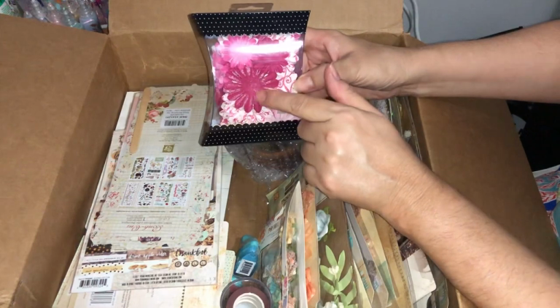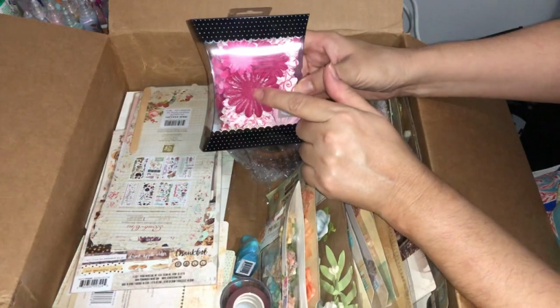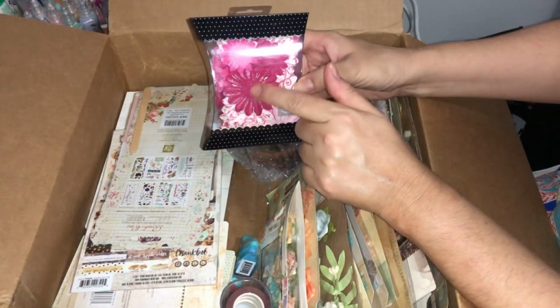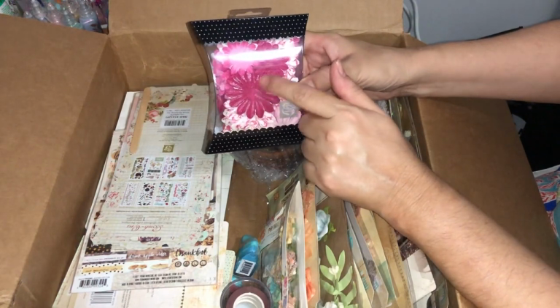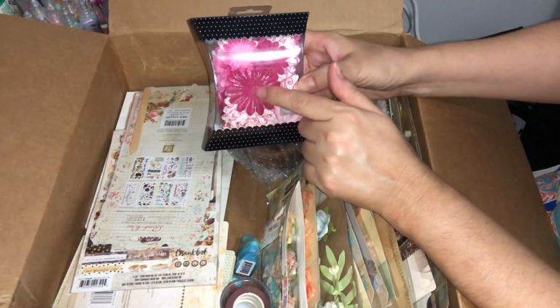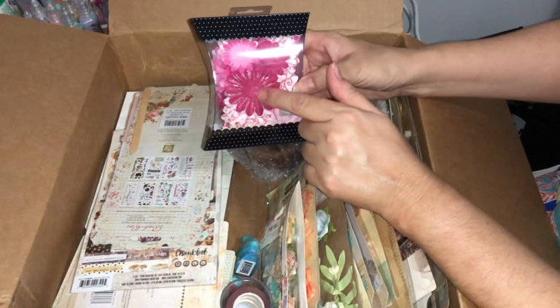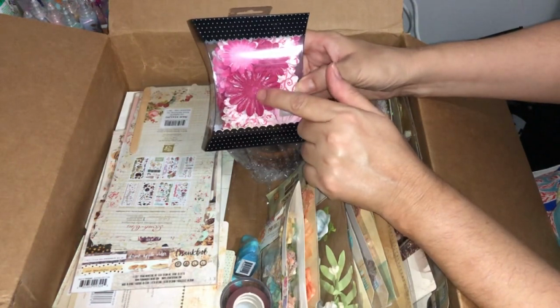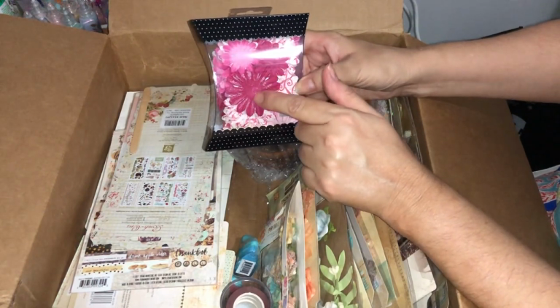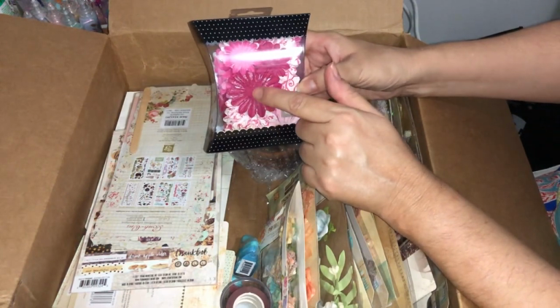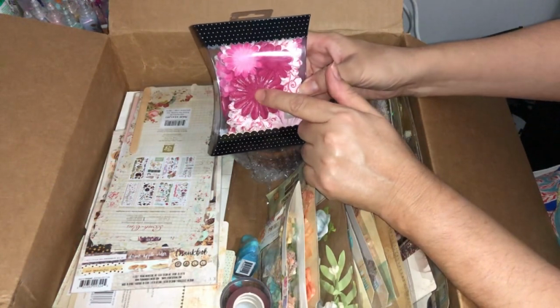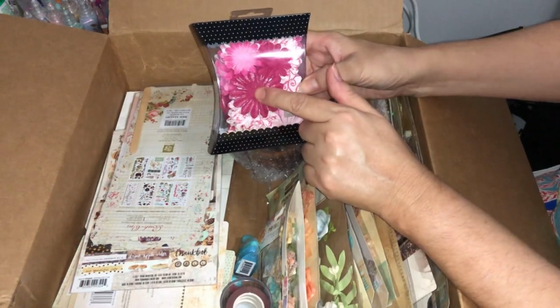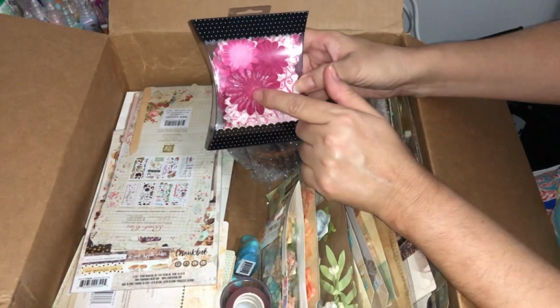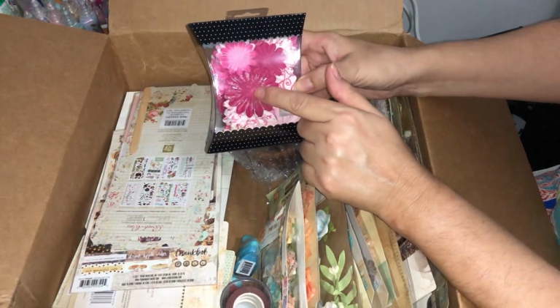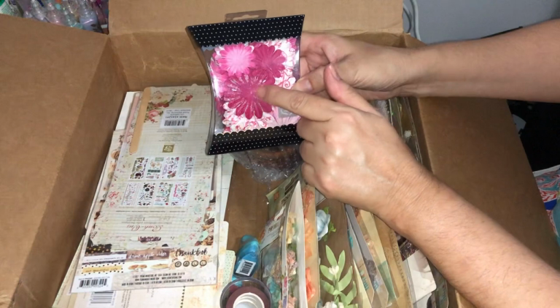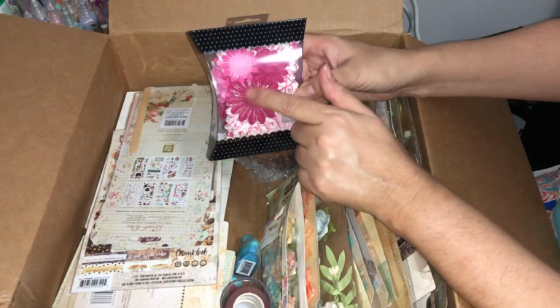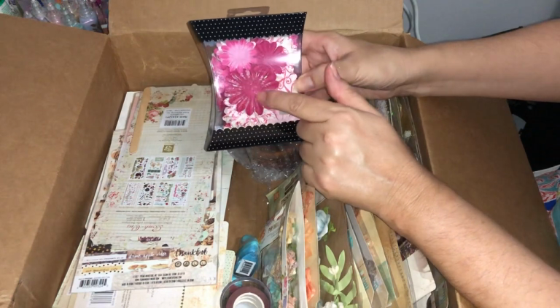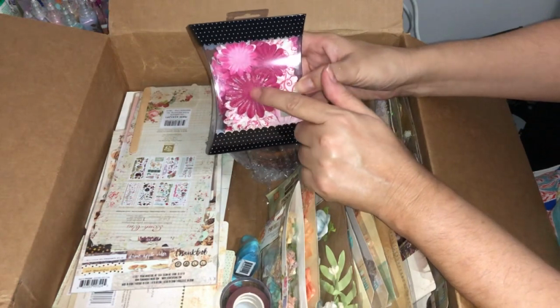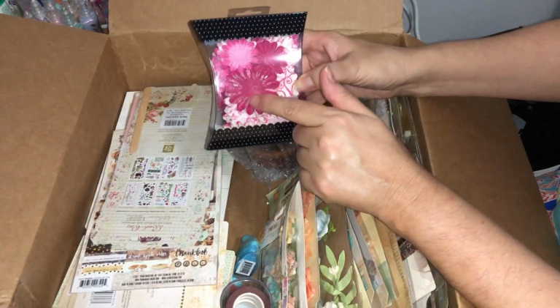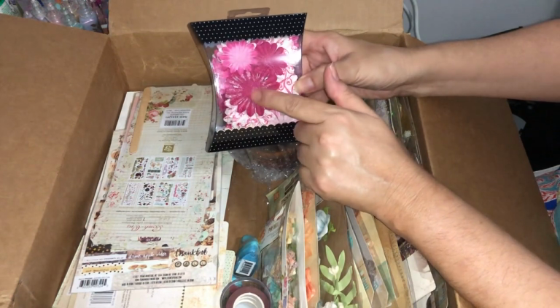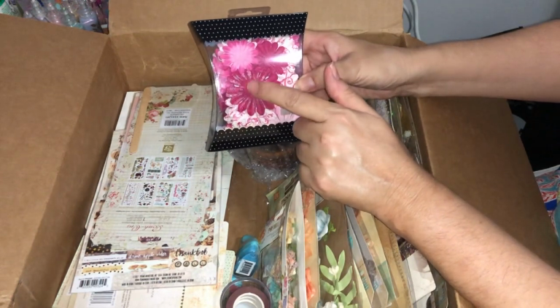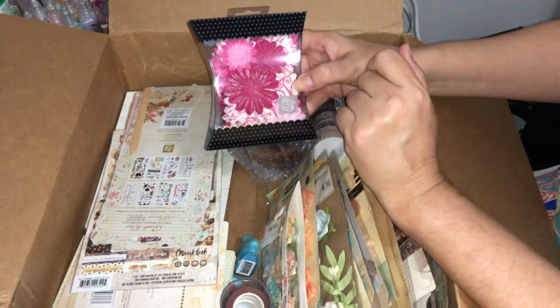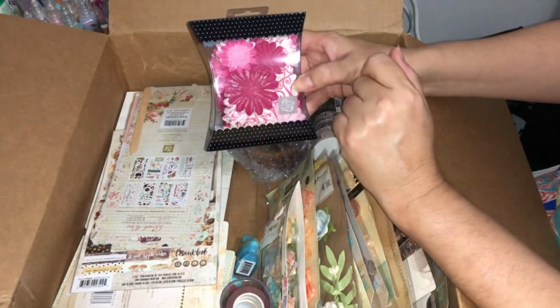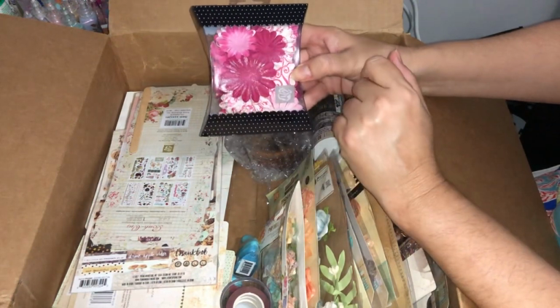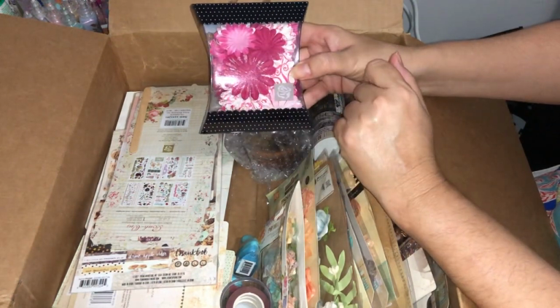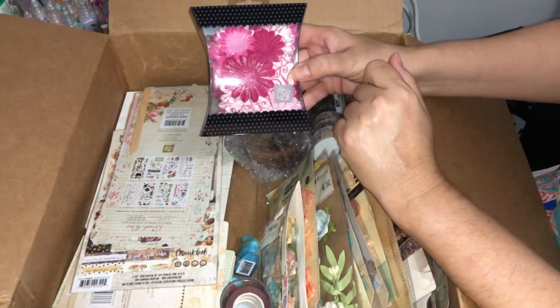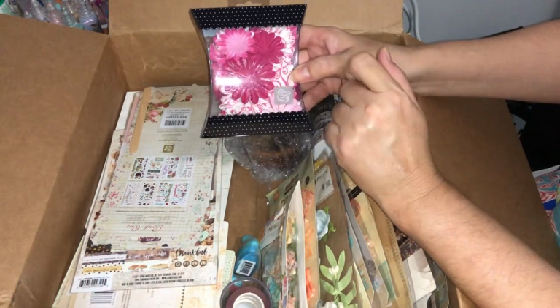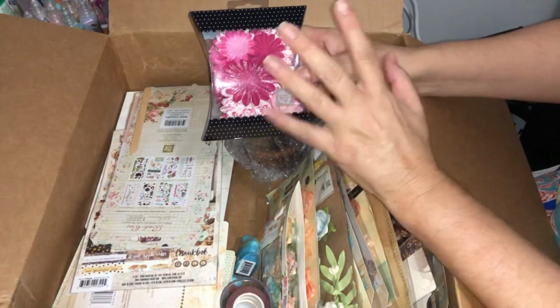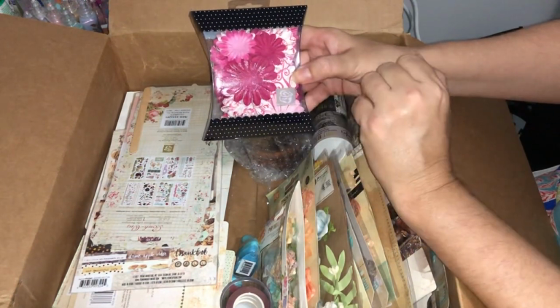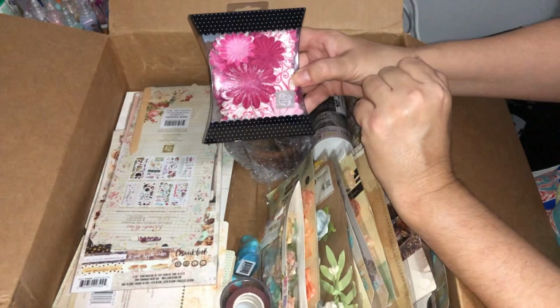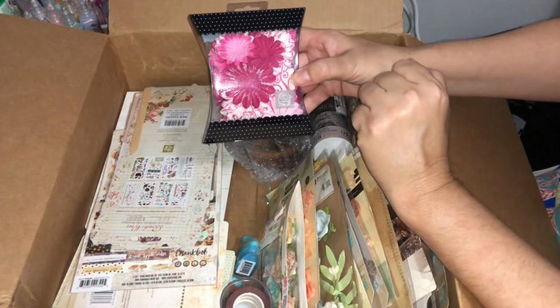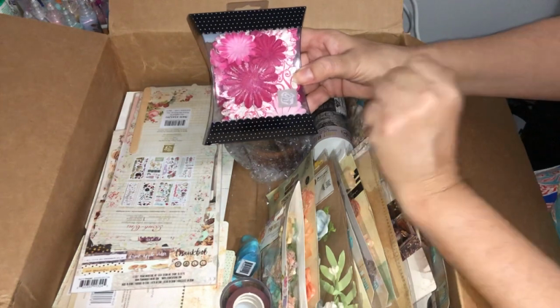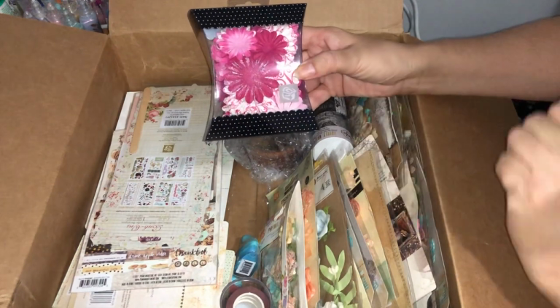Using the prills or the seed beads in the center, or one of the Say It in Crystals gems in there, really sets off the flower and makes it pop.